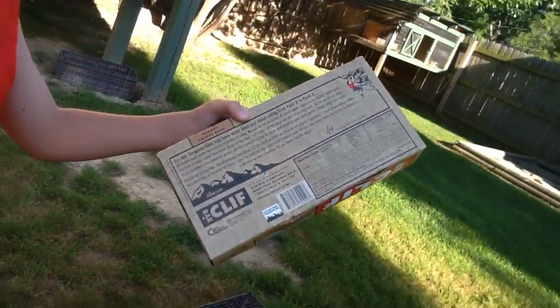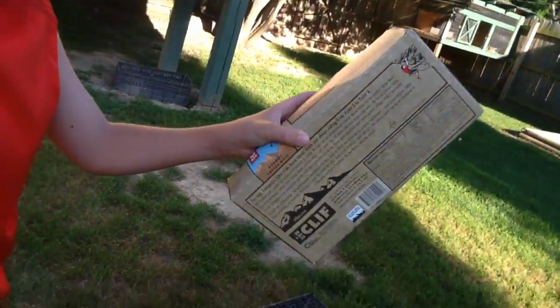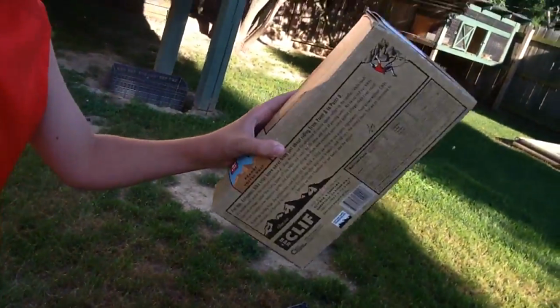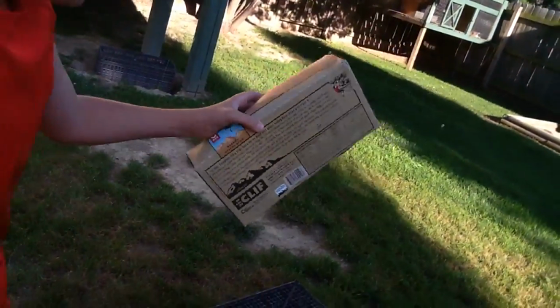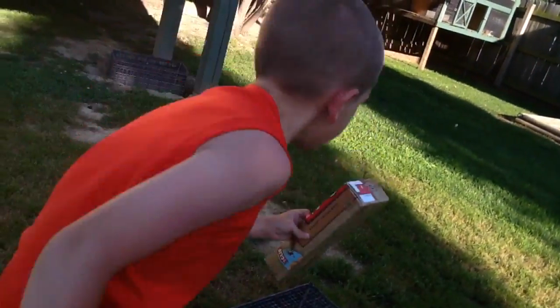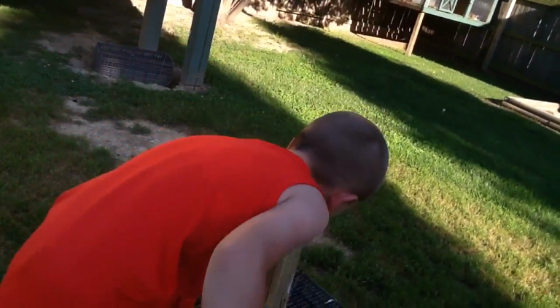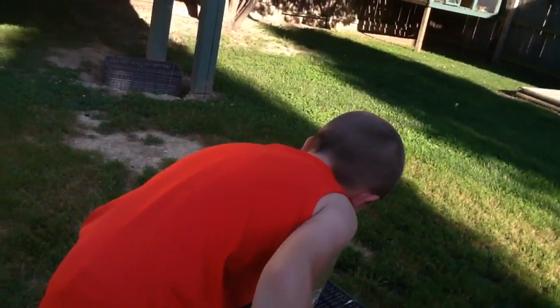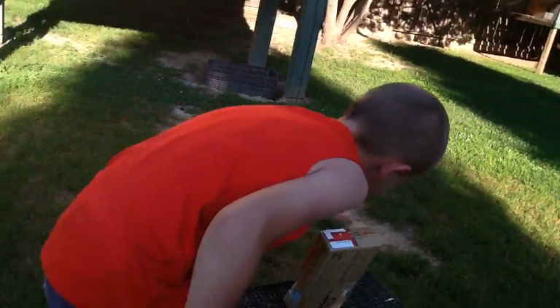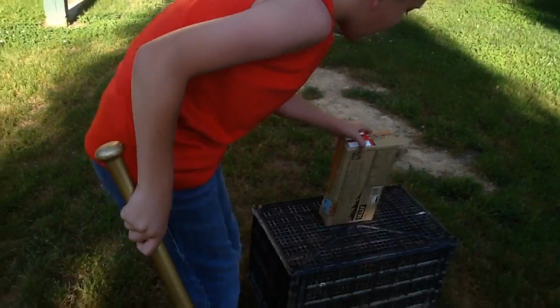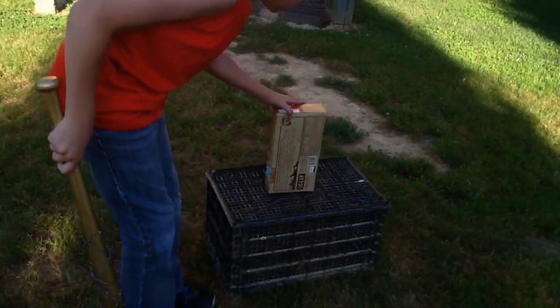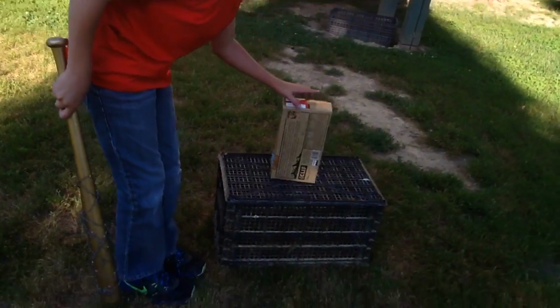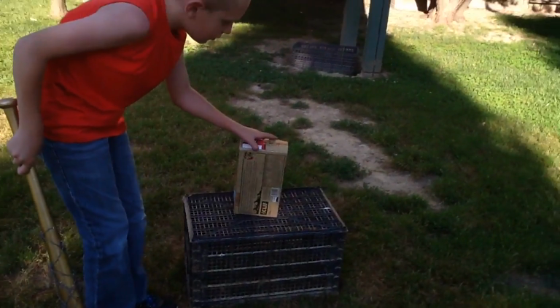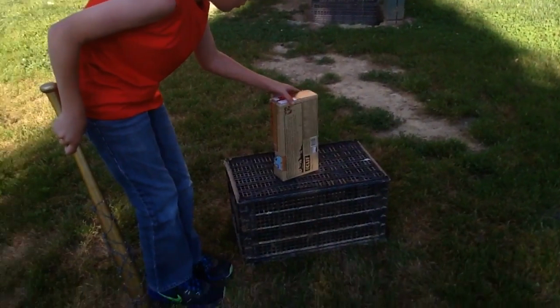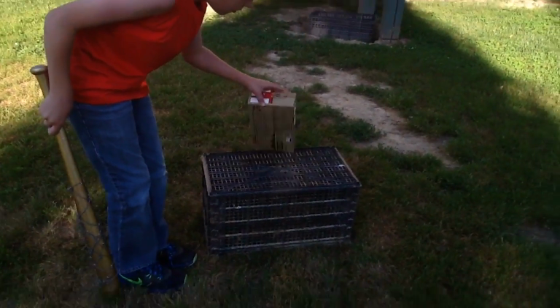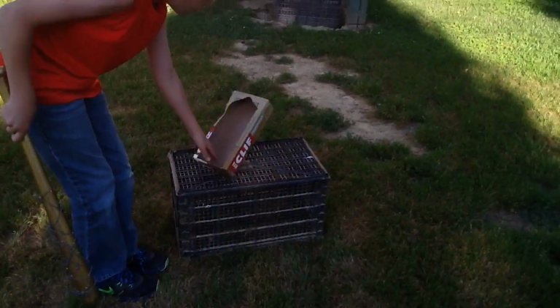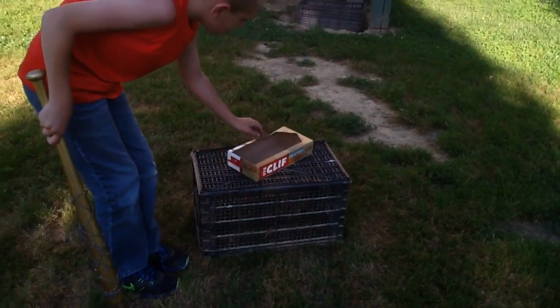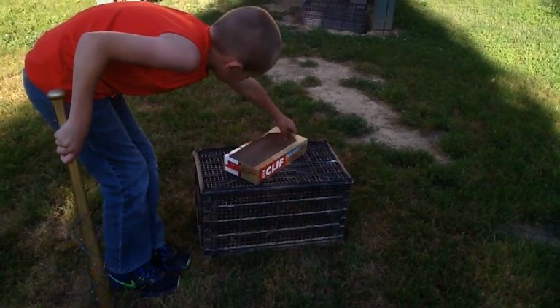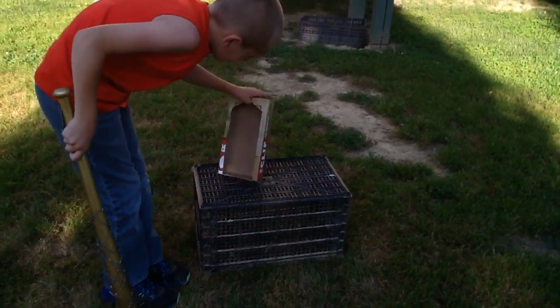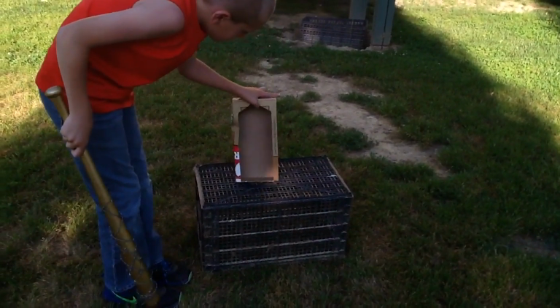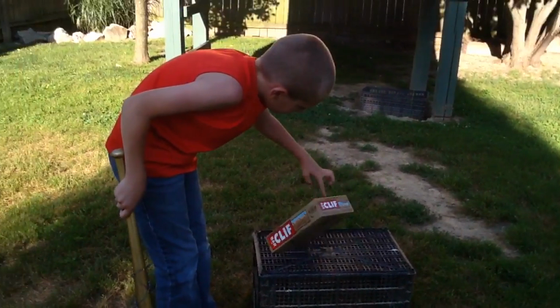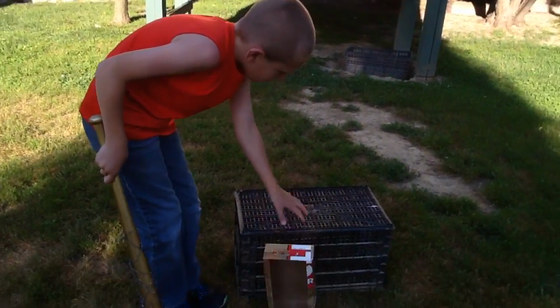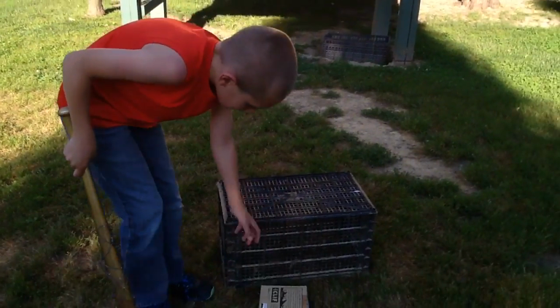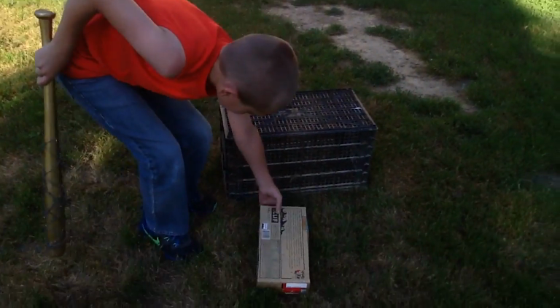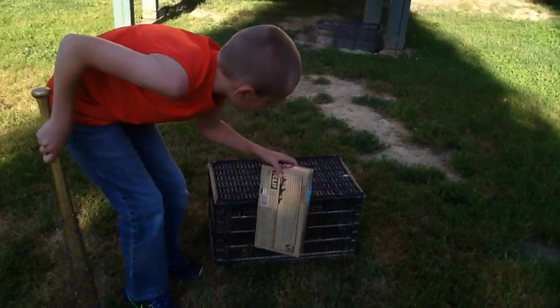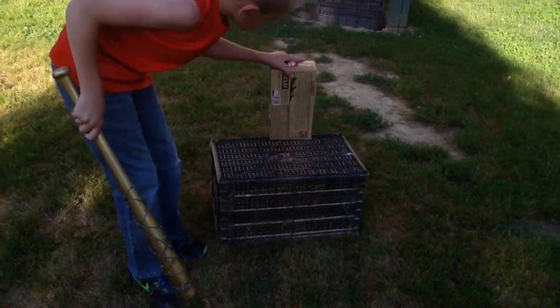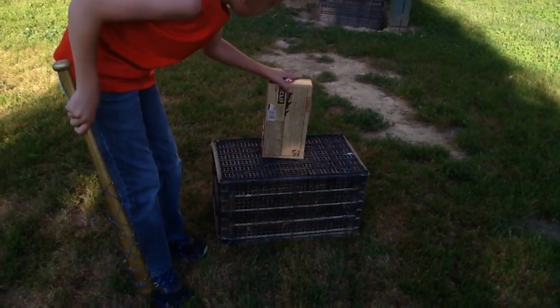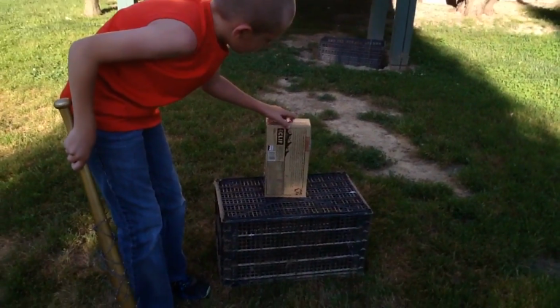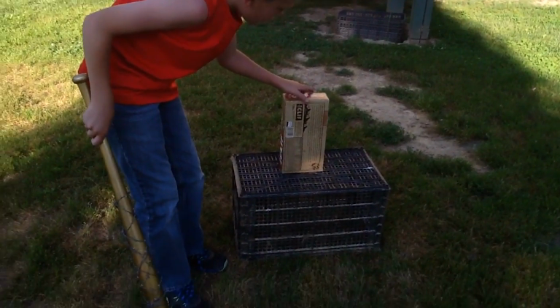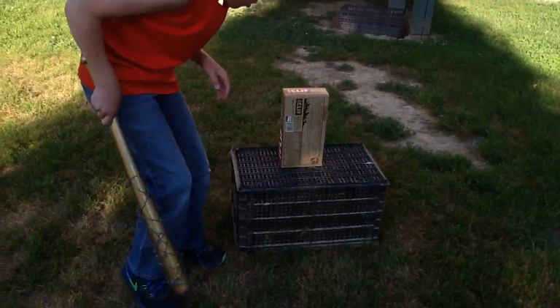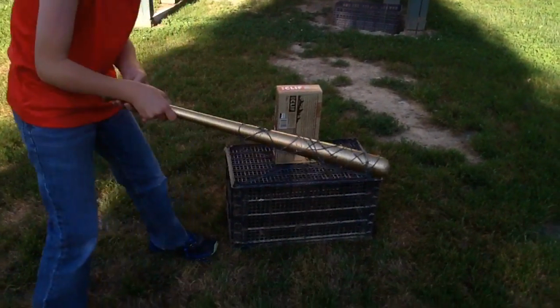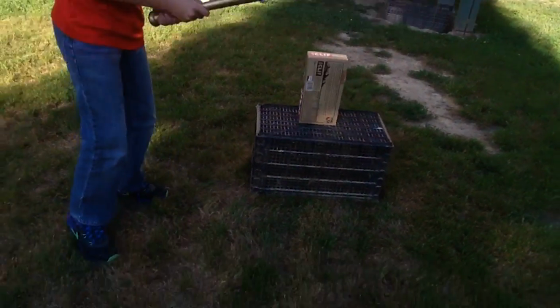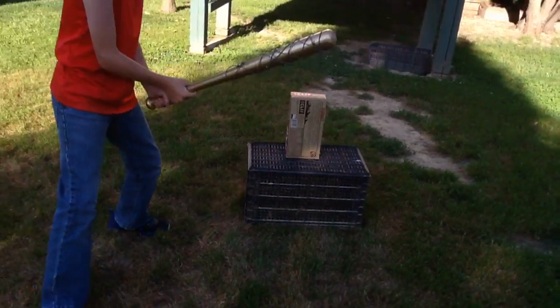I'll hit it one more time — my last hit. Then let's just do it one more time. Why? I don't know, let's just do it. Okay, and I'll hit it one more time.